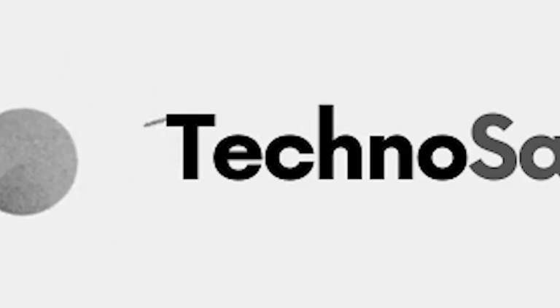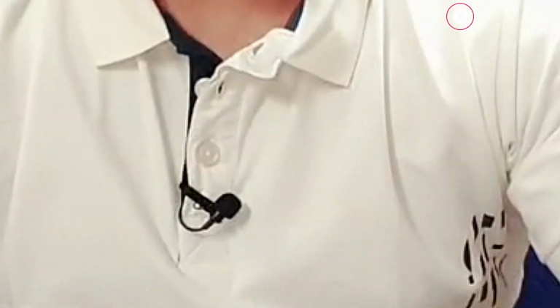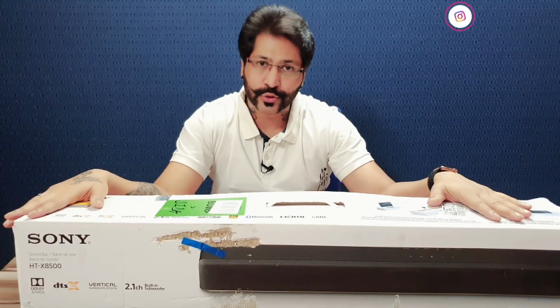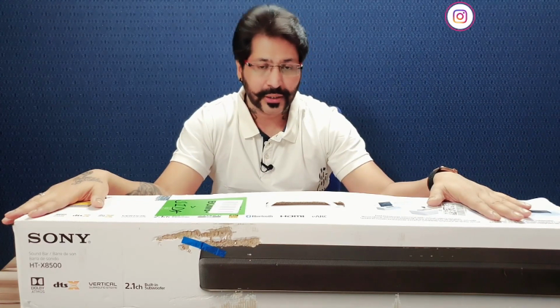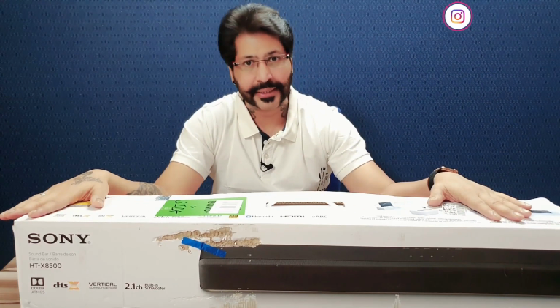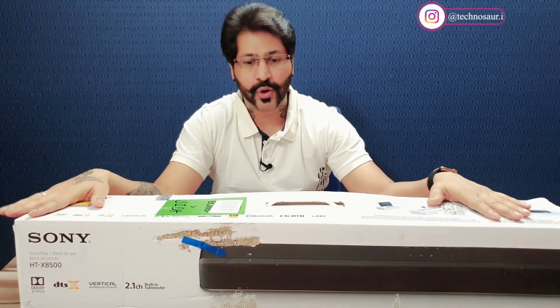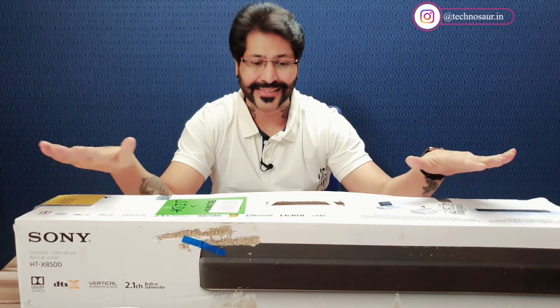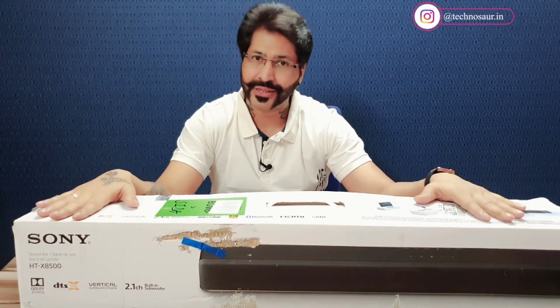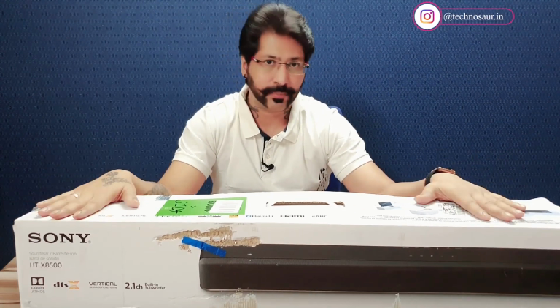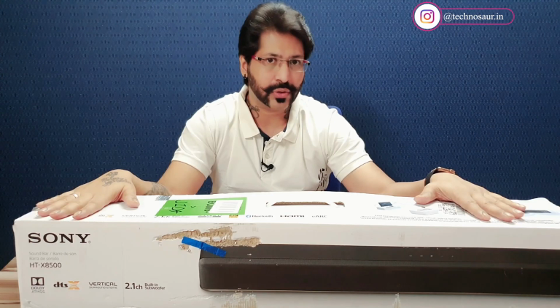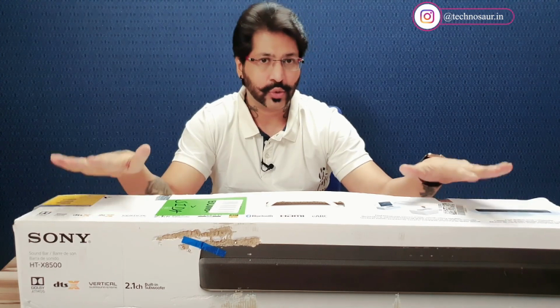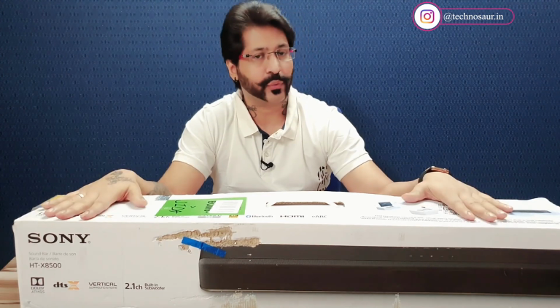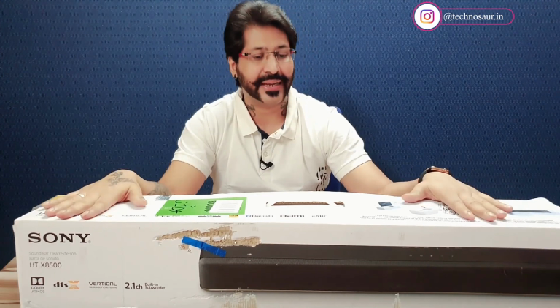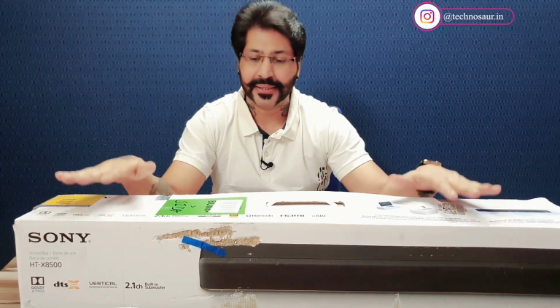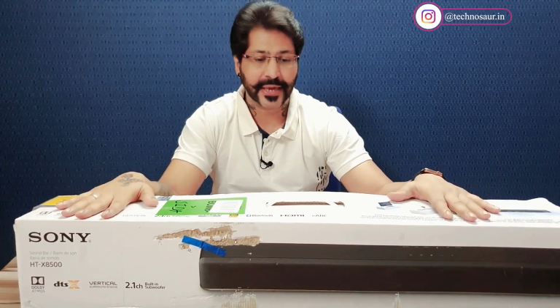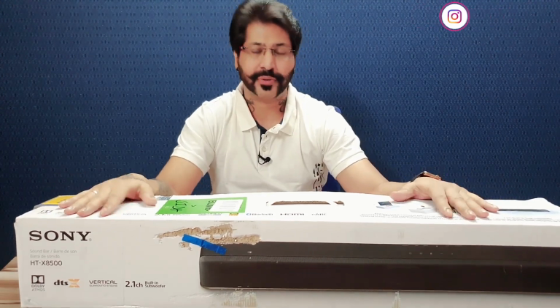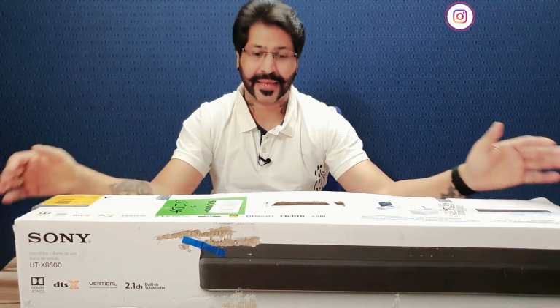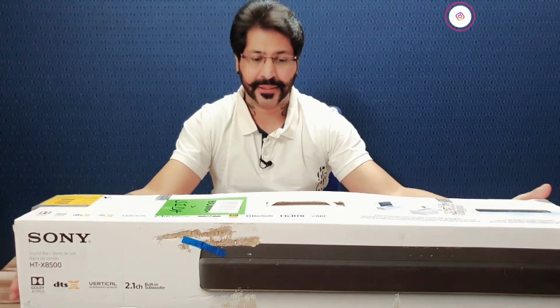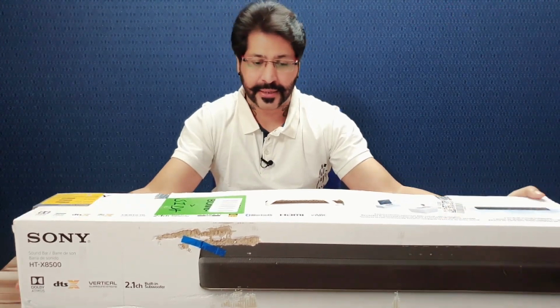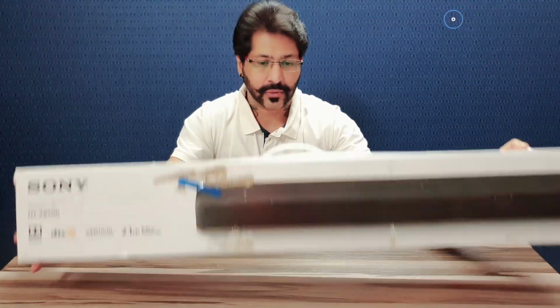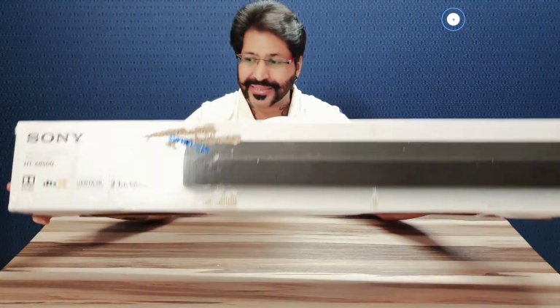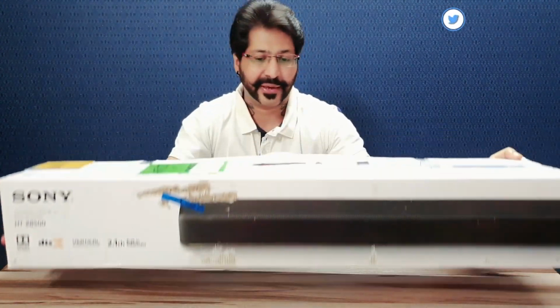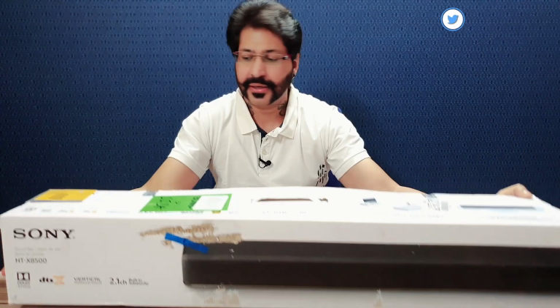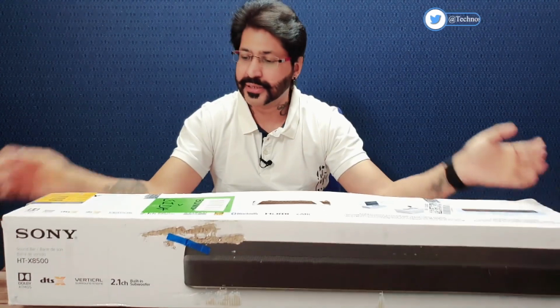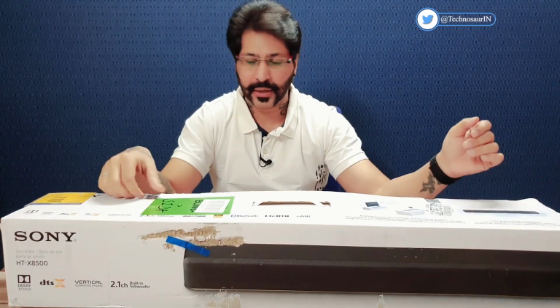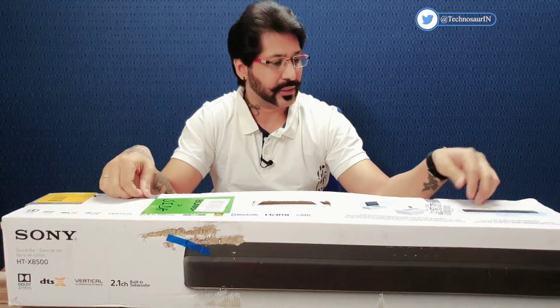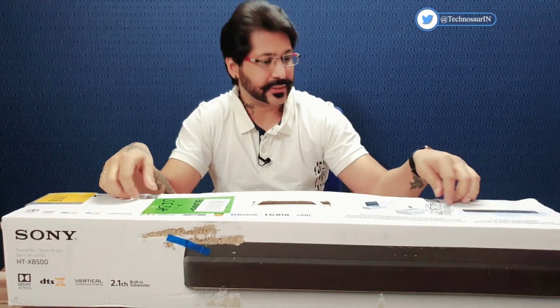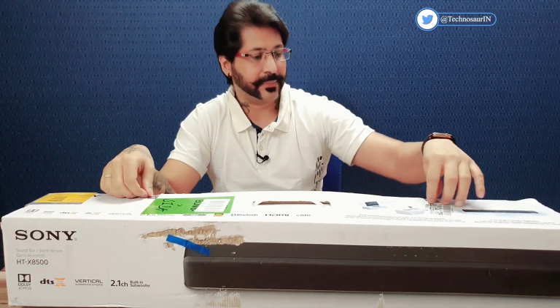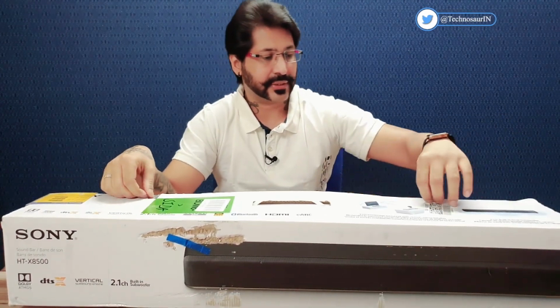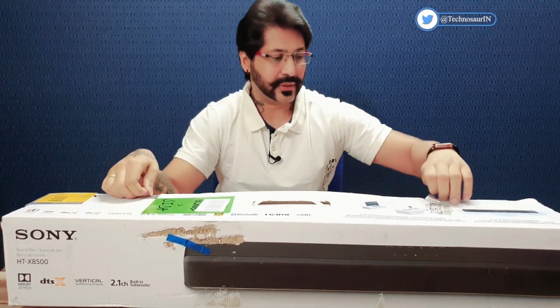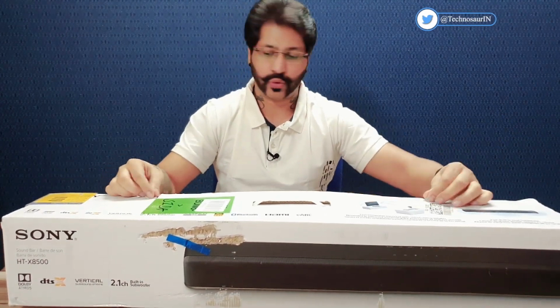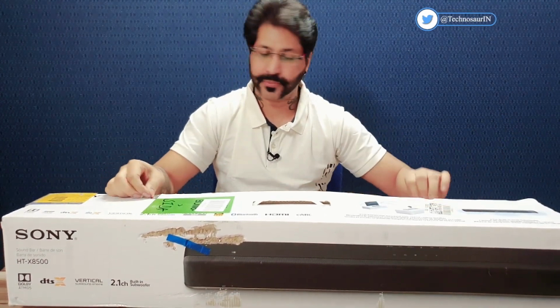Toh chaliye dosto, karte hain unbox is Sony soundbar ko — 2.1 channel. Dekhte hain is box mein hume kya kya dekhne milta hai. Agar main baat karu, box kaafi heavy hai. Chaliye unbox karte hain — zyada time na waste karte huye — let's open this box!